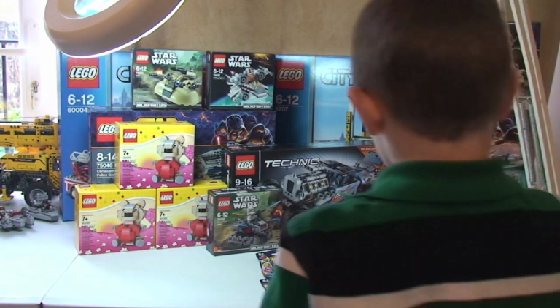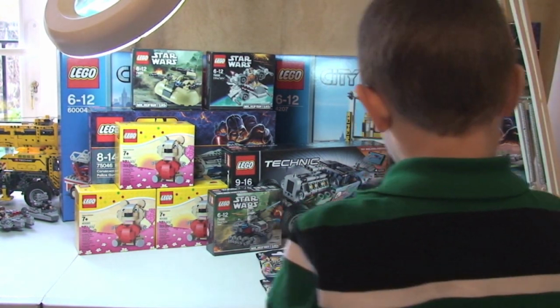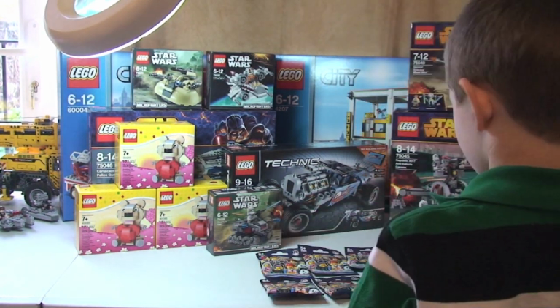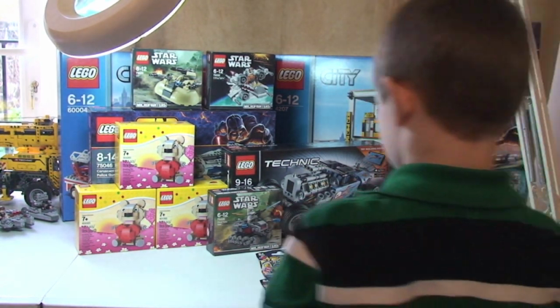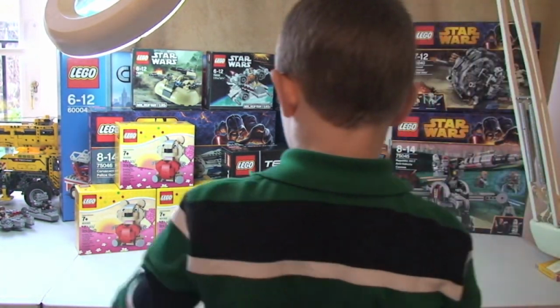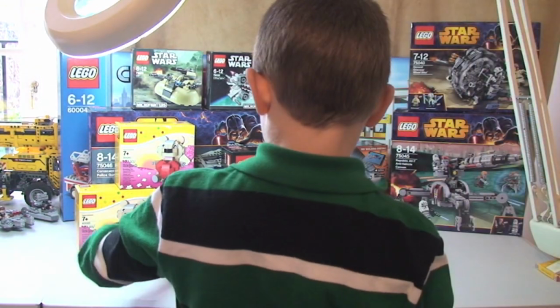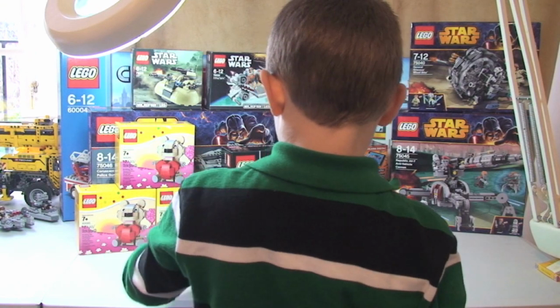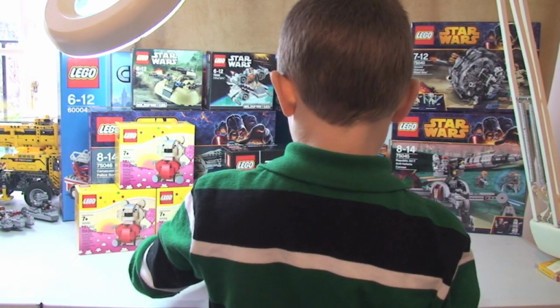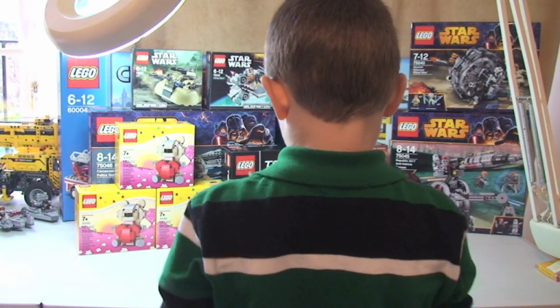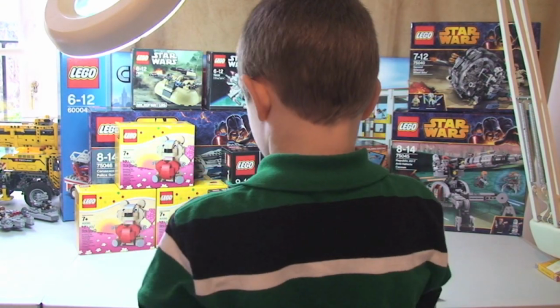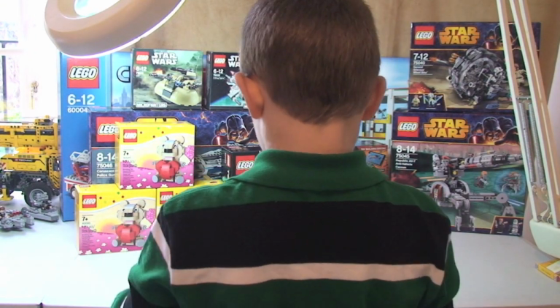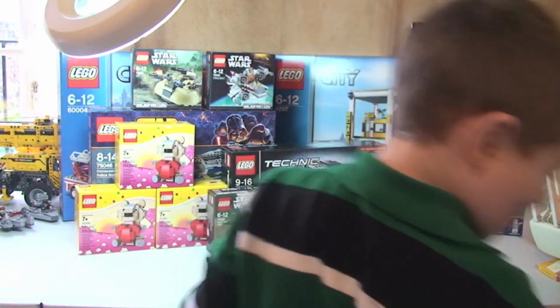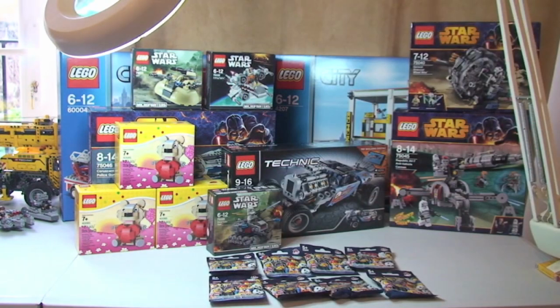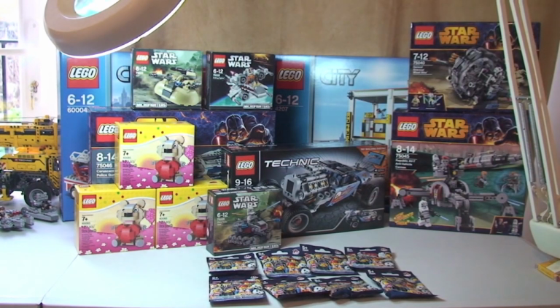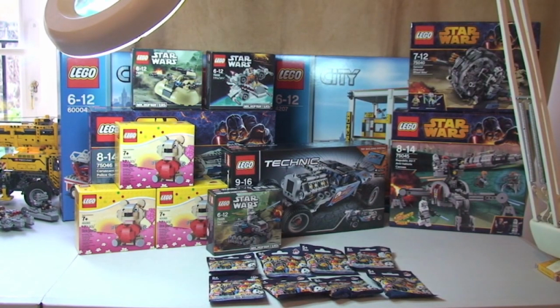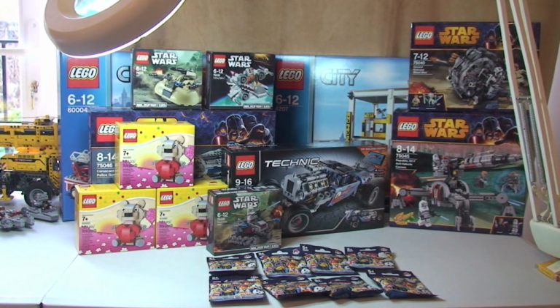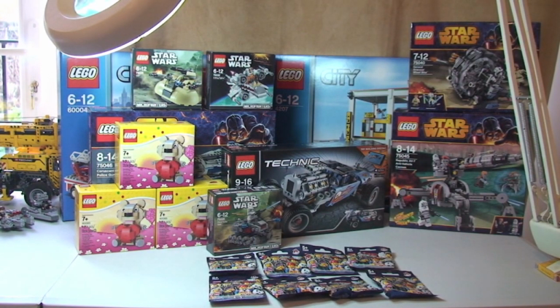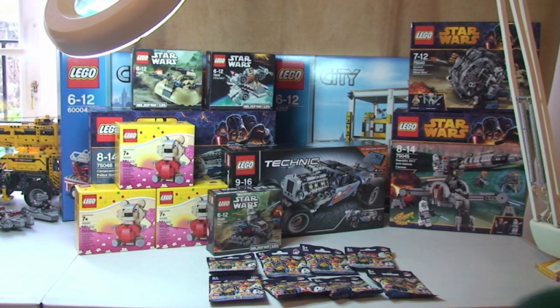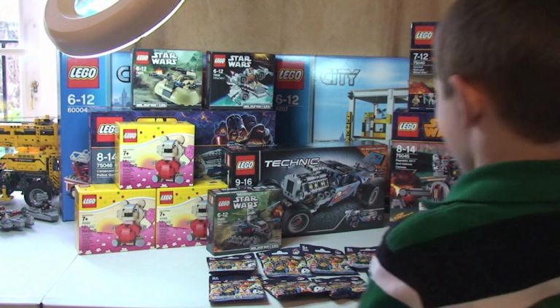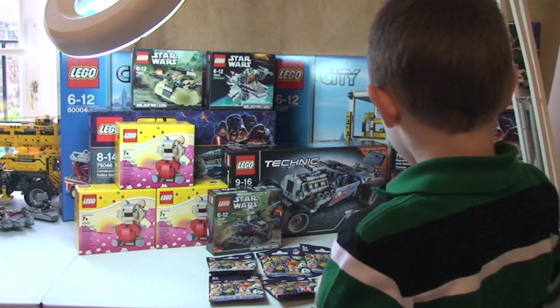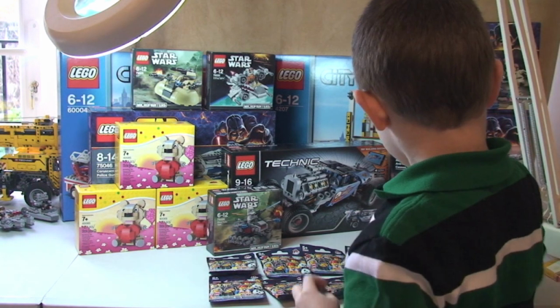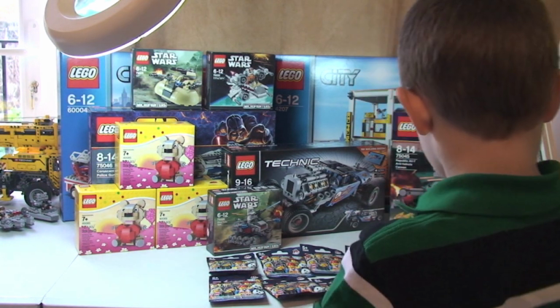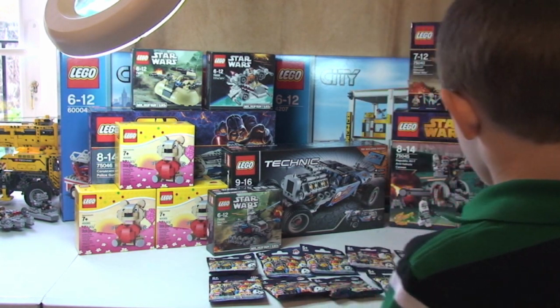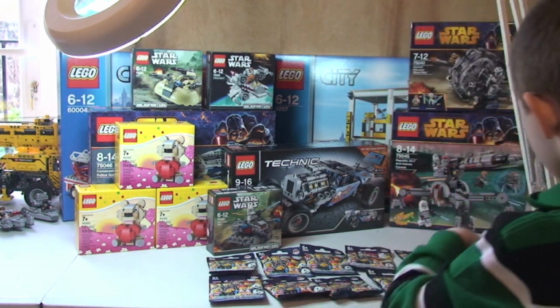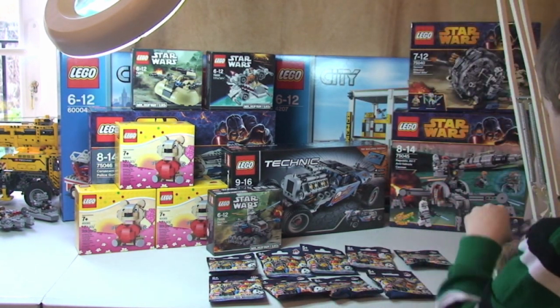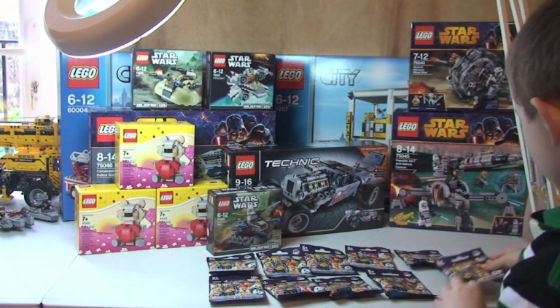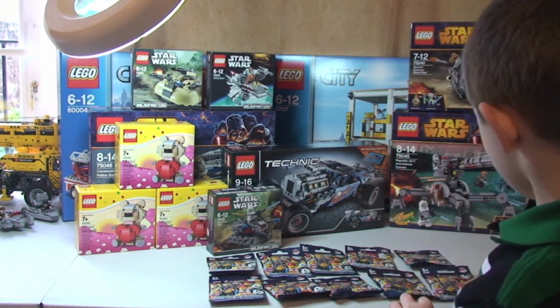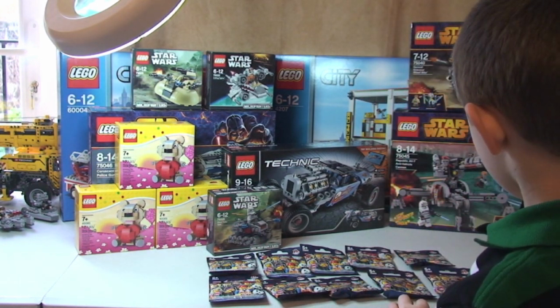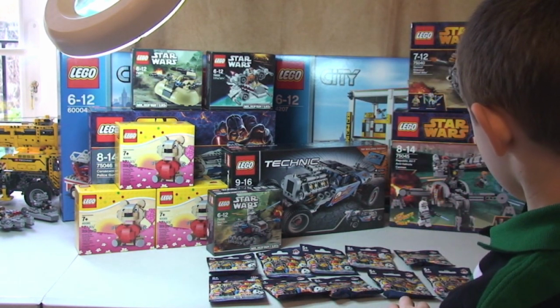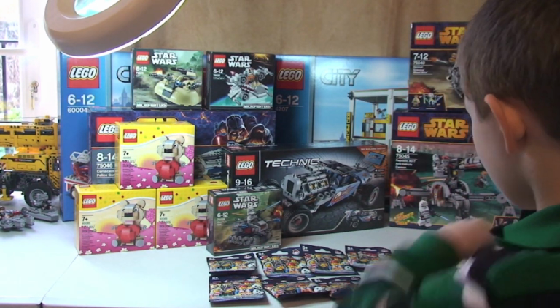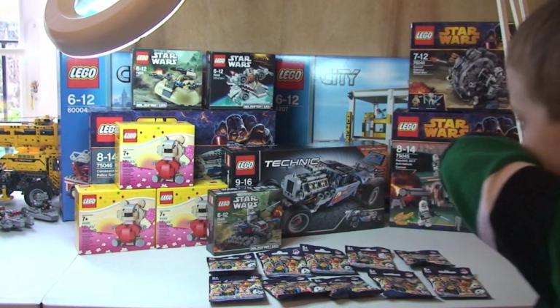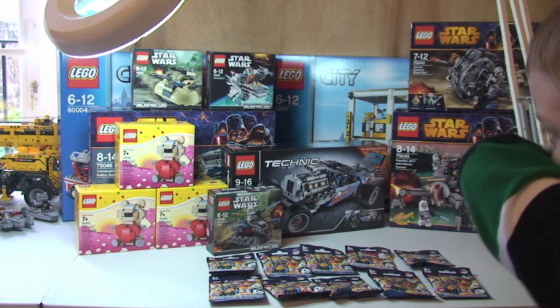So that's it for this Lego haul video. Quite a few sets there. I now have every single Lego Star Wars set from the Winter 2014 range — that's including all the Microfighter sets.